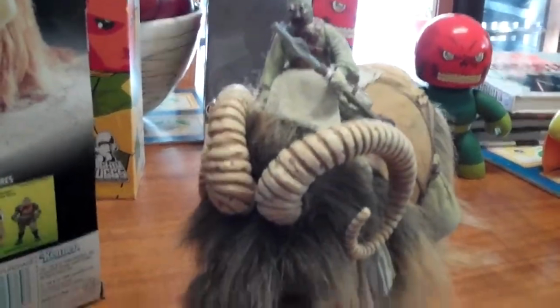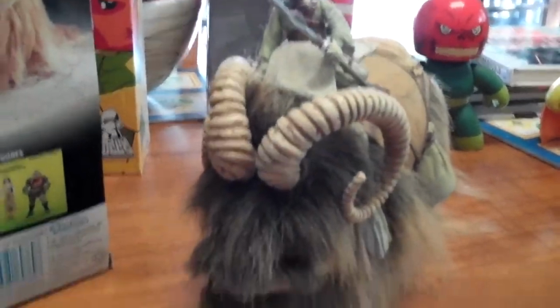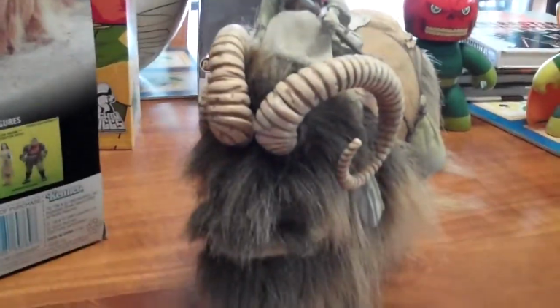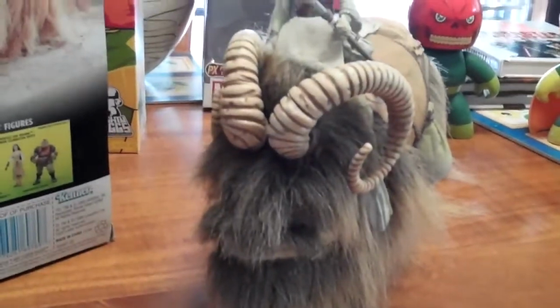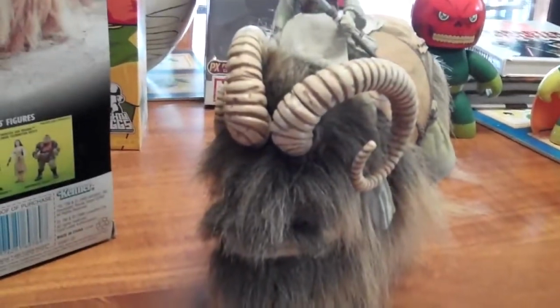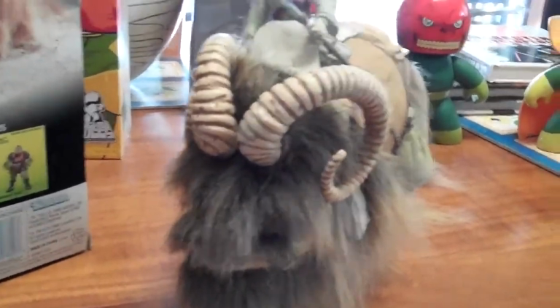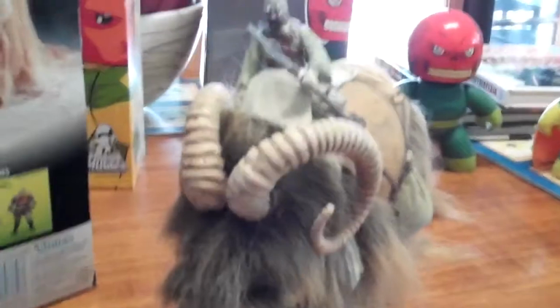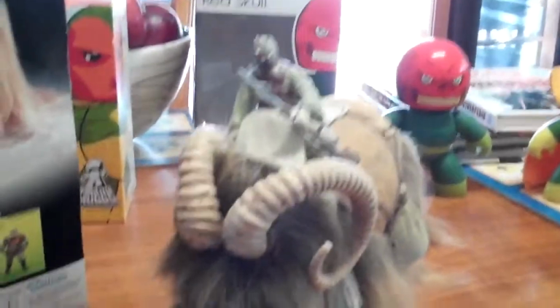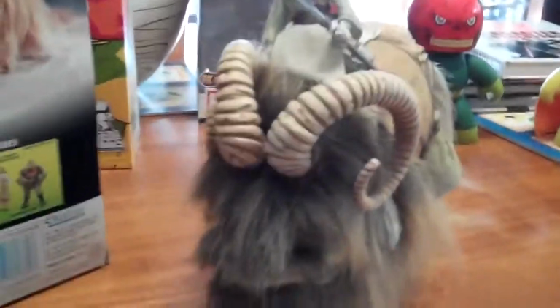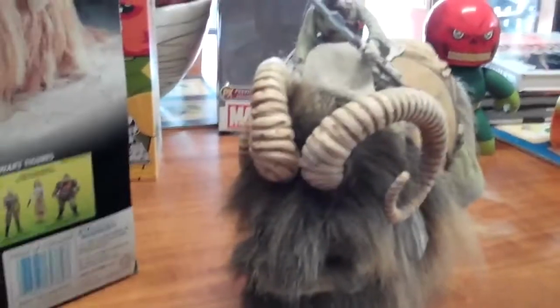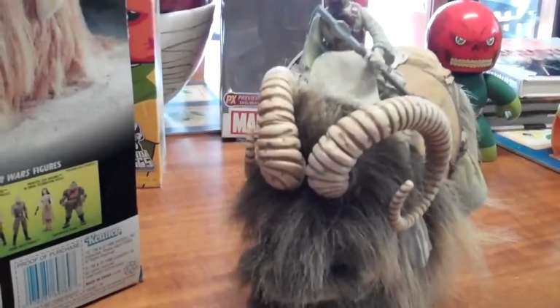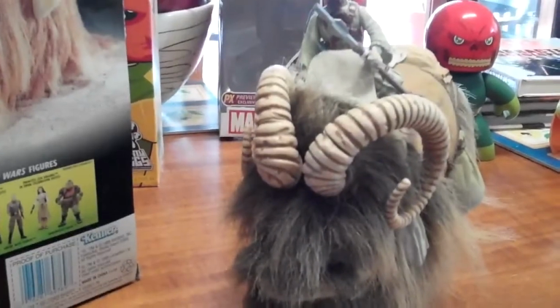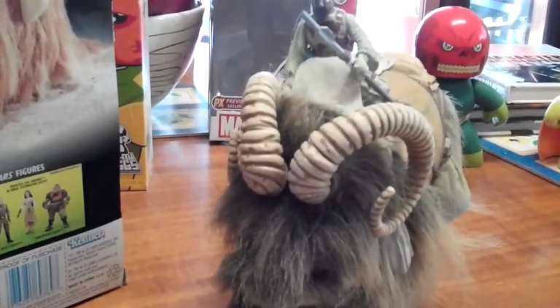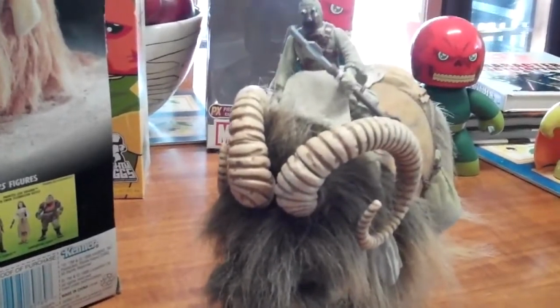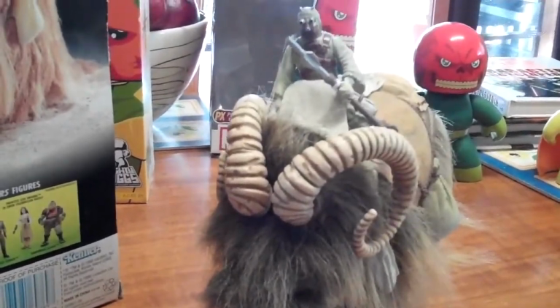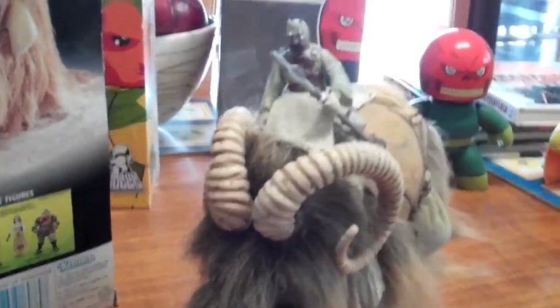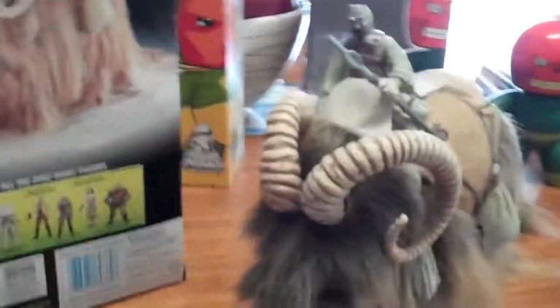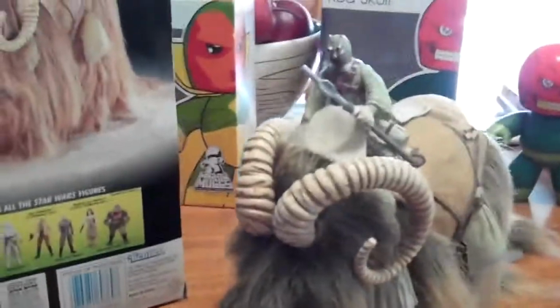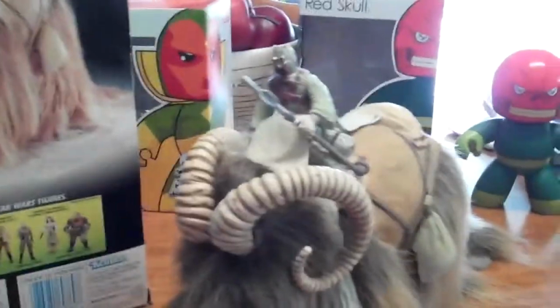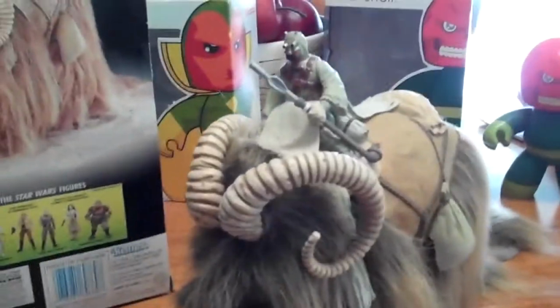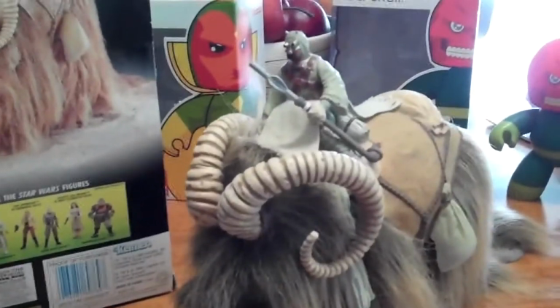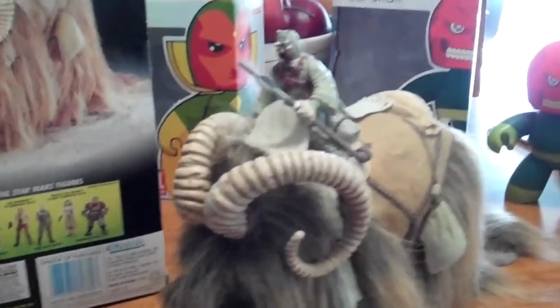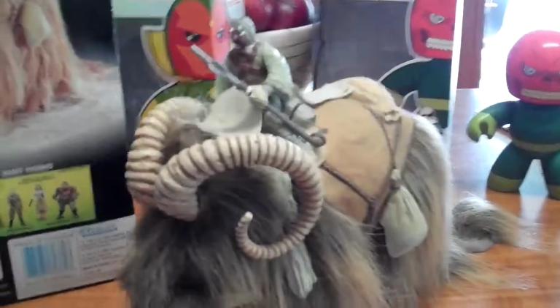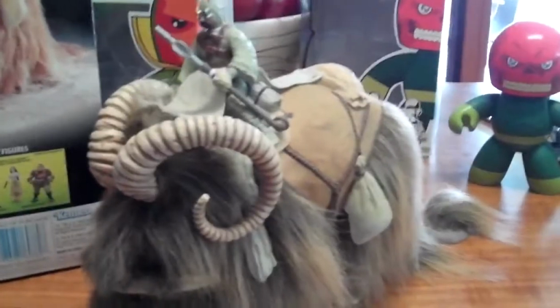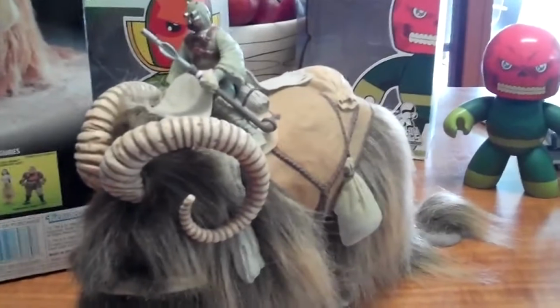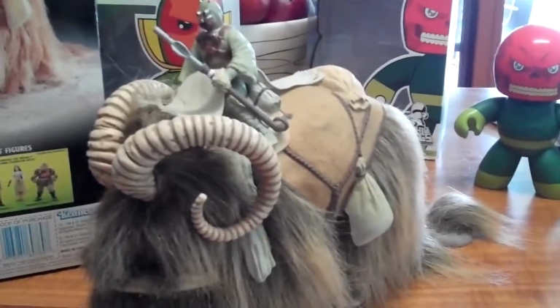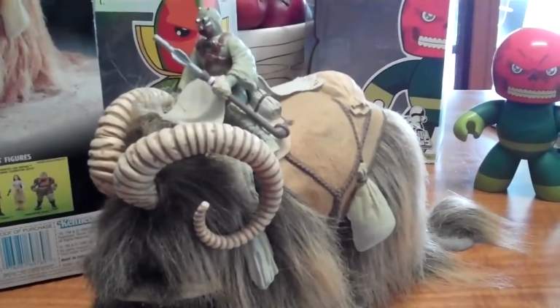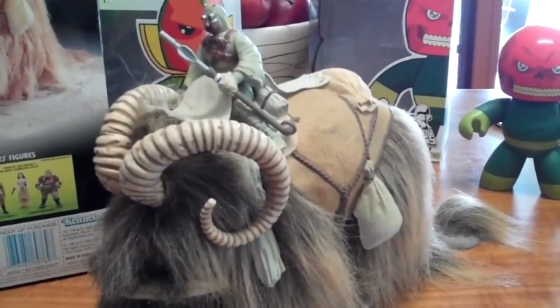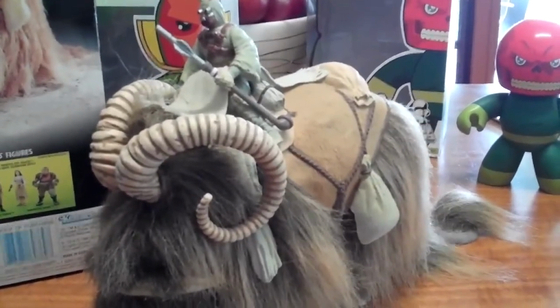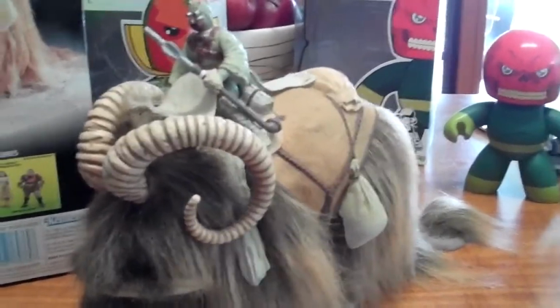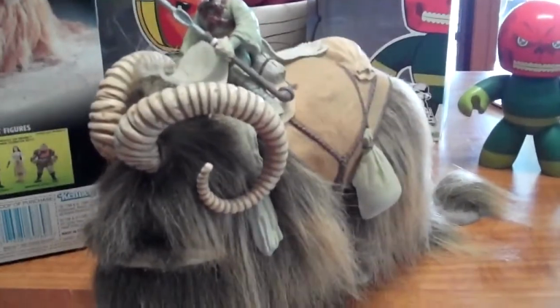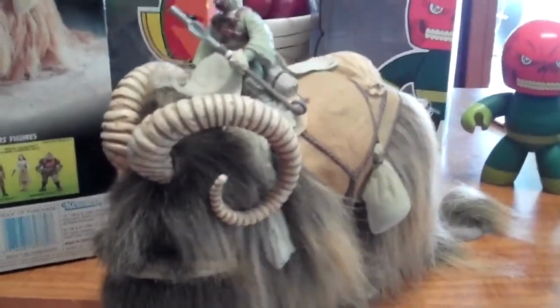I picked the Bantha and the Tusken Raider up from a guy who sort of lived nearby me, selling off his collectibles, selling off a bit of his collection, so I was quite happy to add this one to mine.